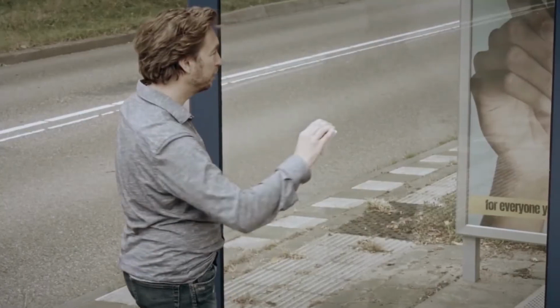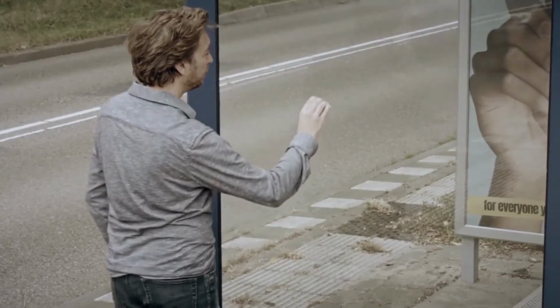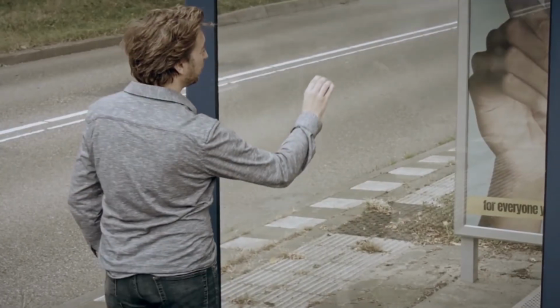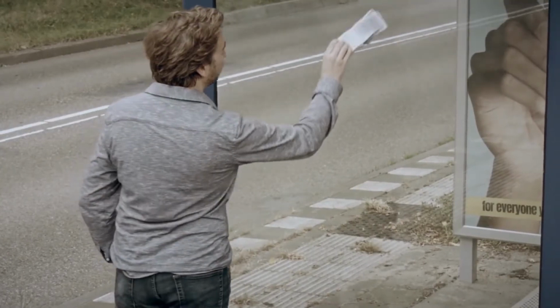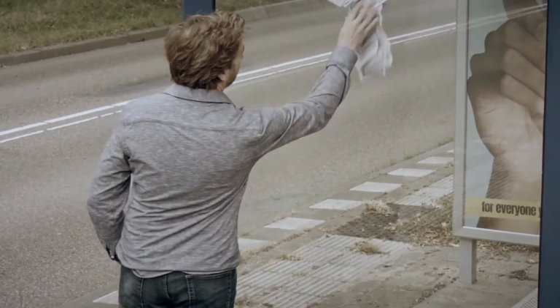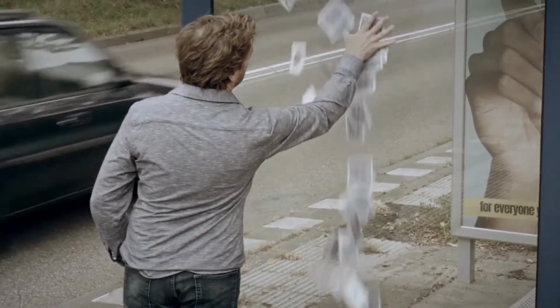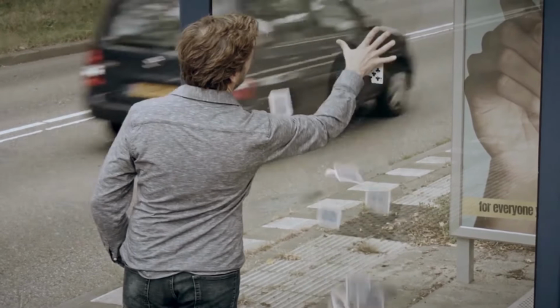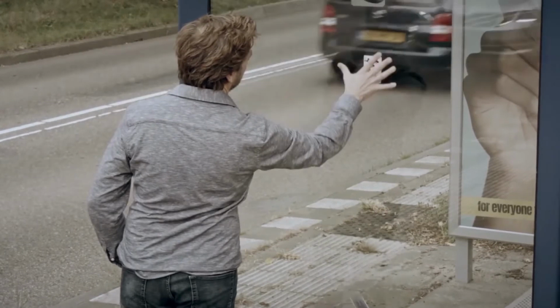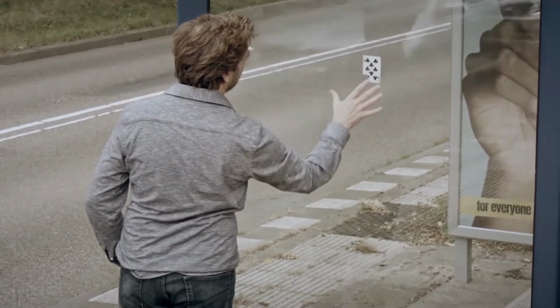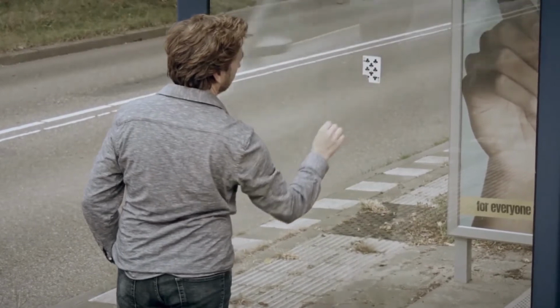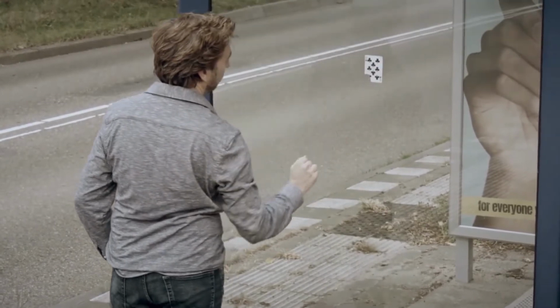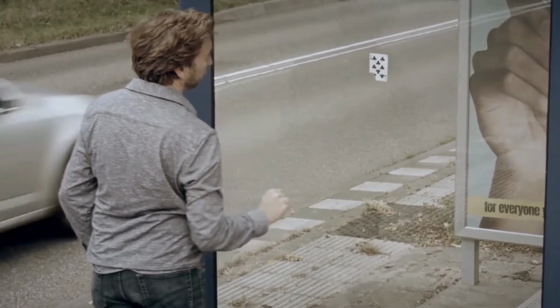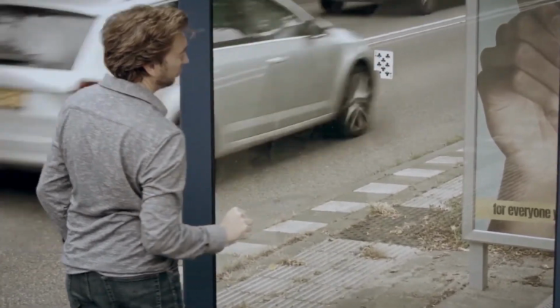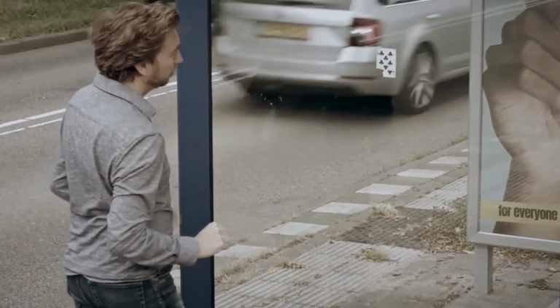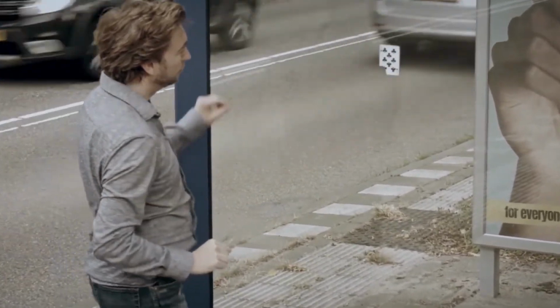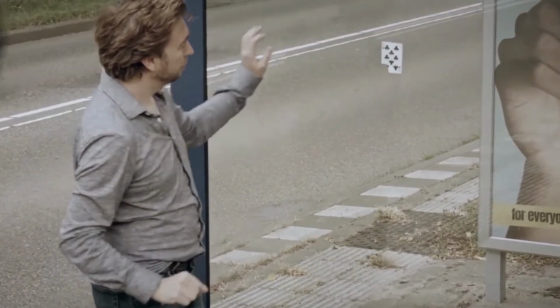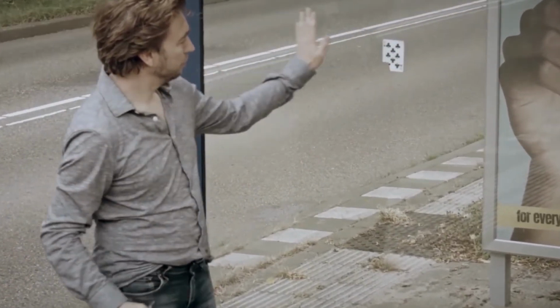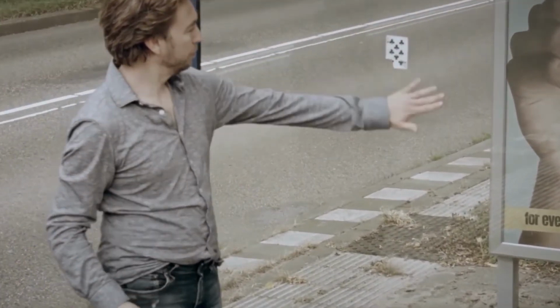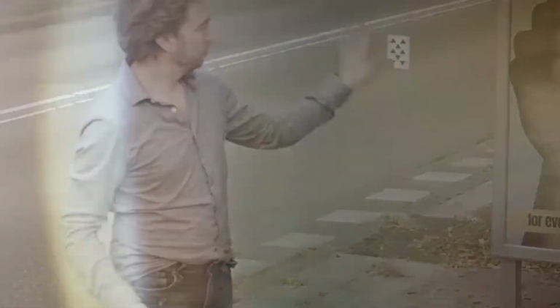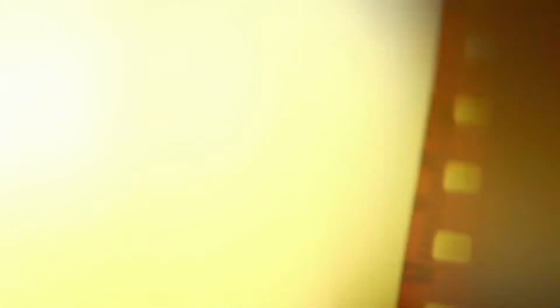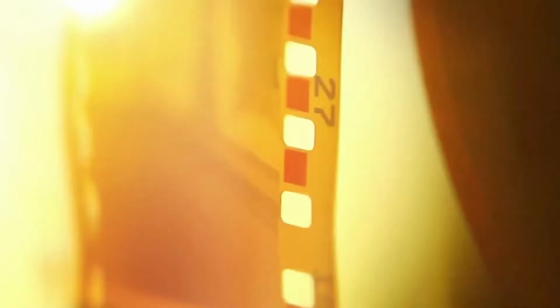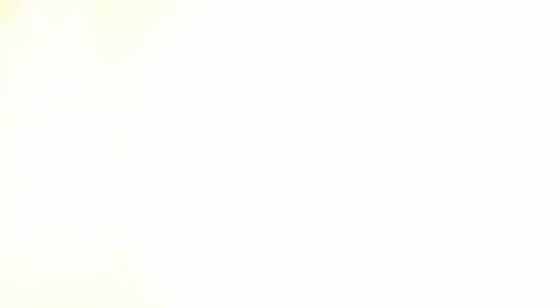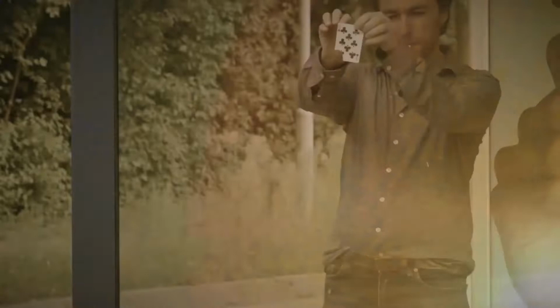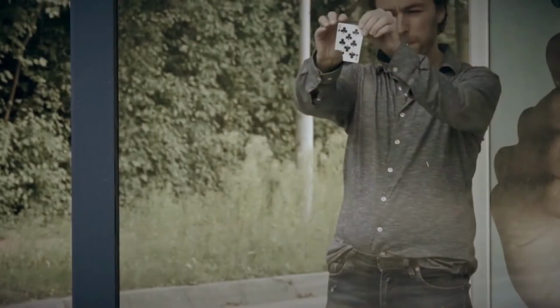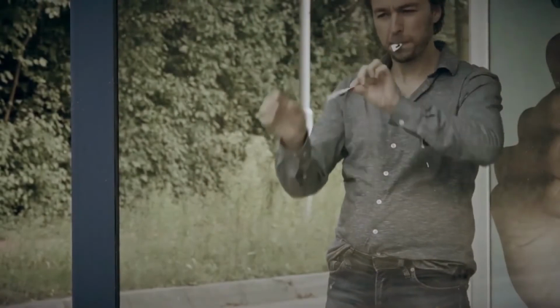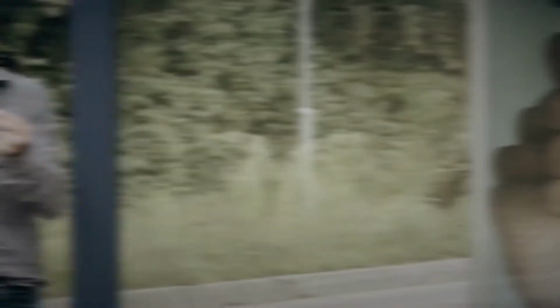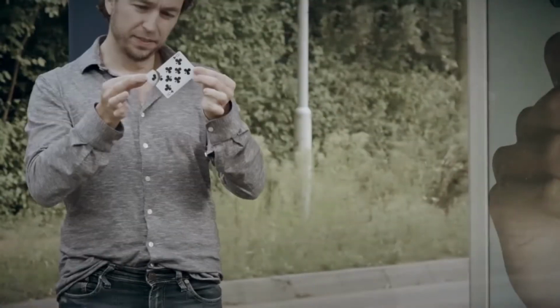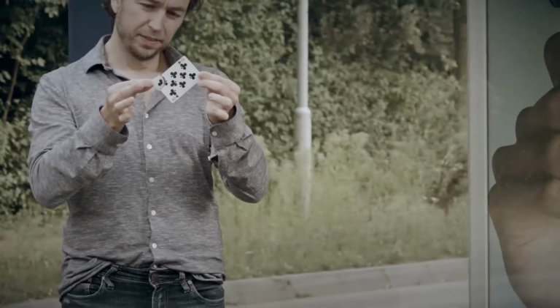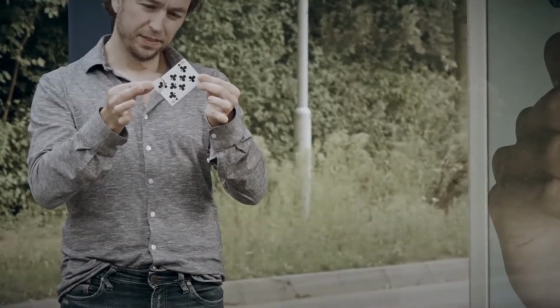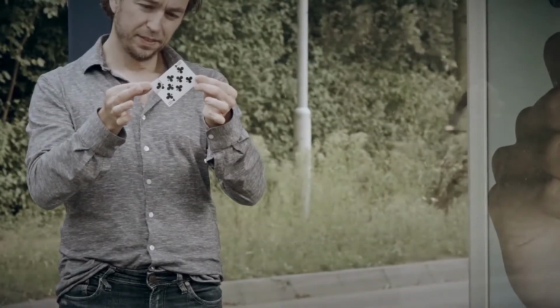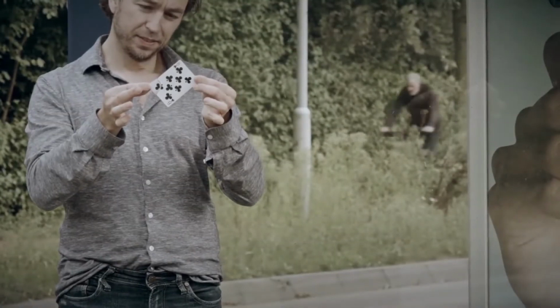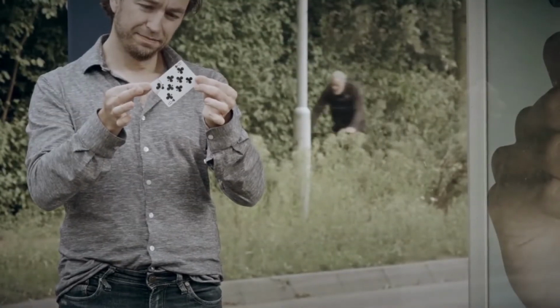One card has penetrated the glass and is on the other side, which is the spectator's selection, with the corner matching 100%. Solid through solid.